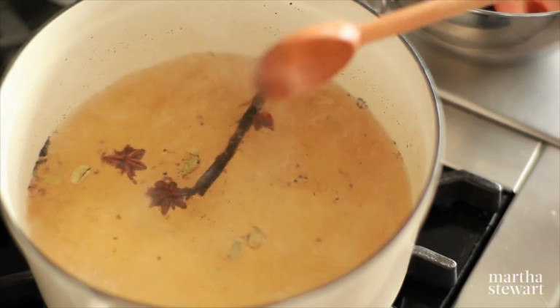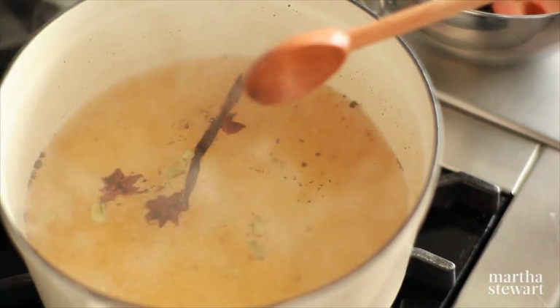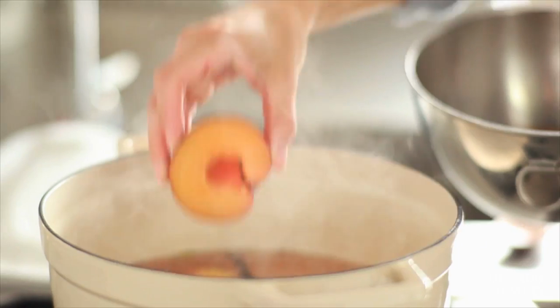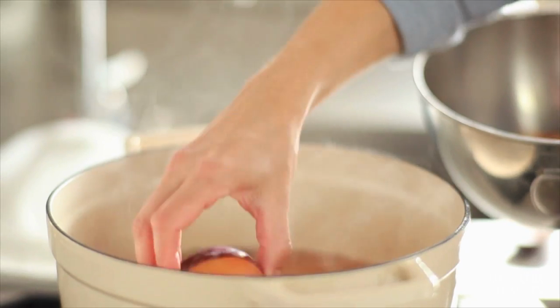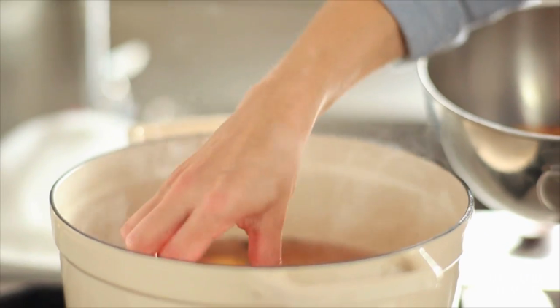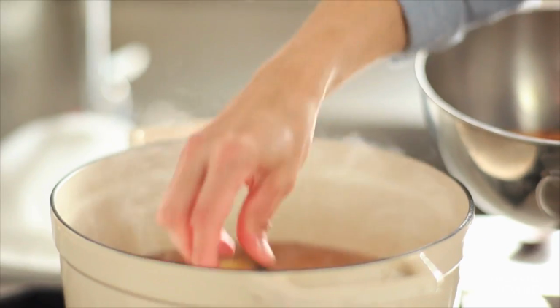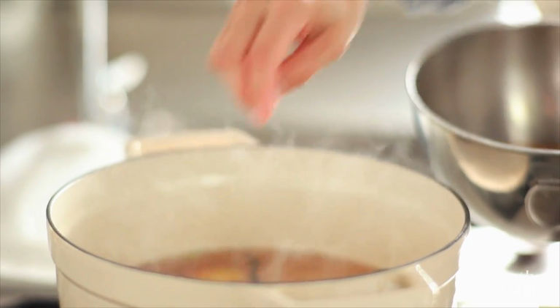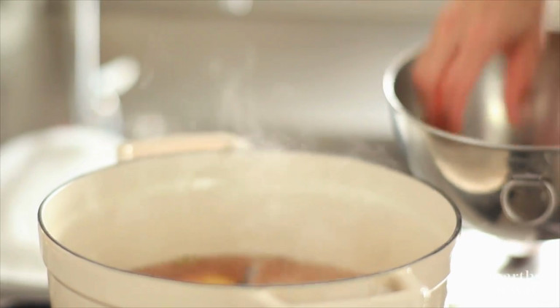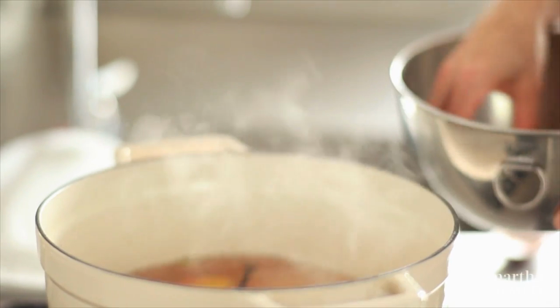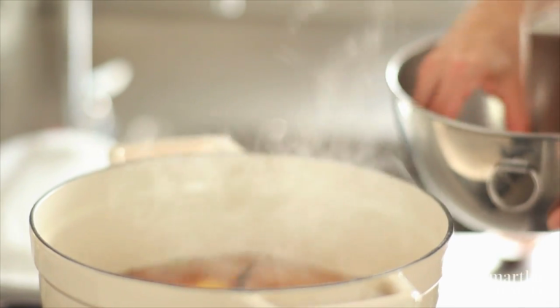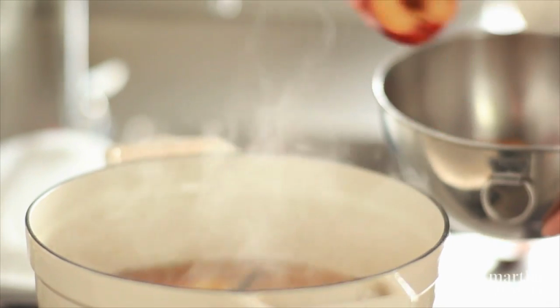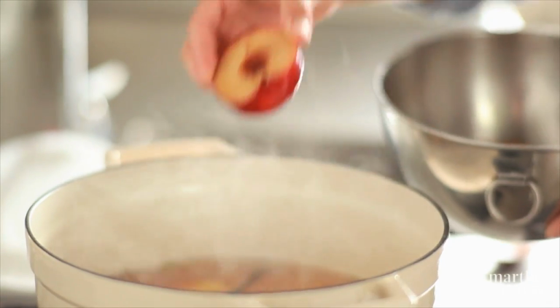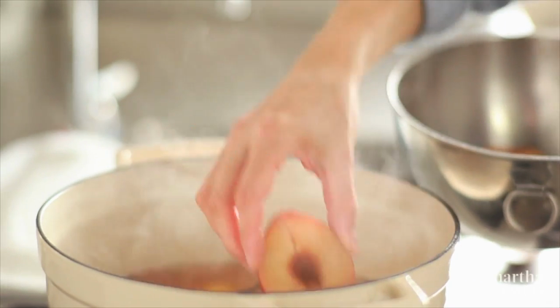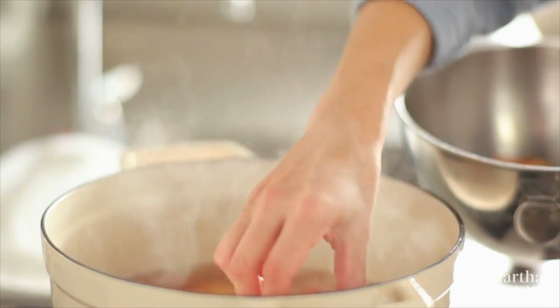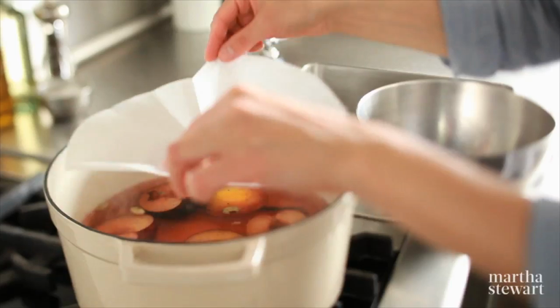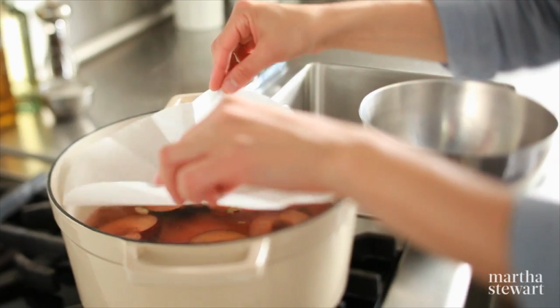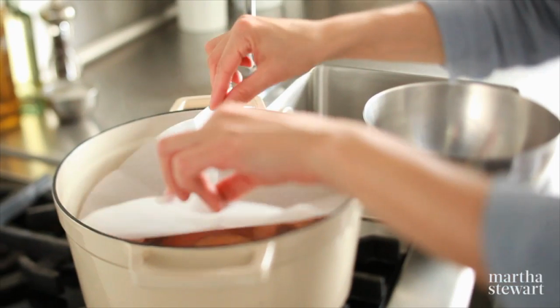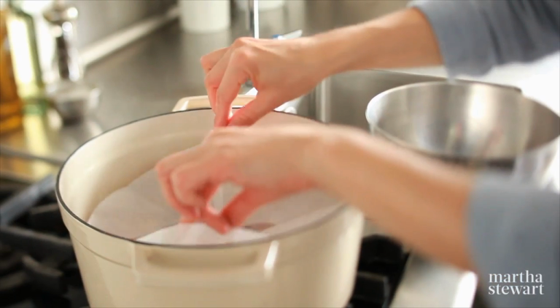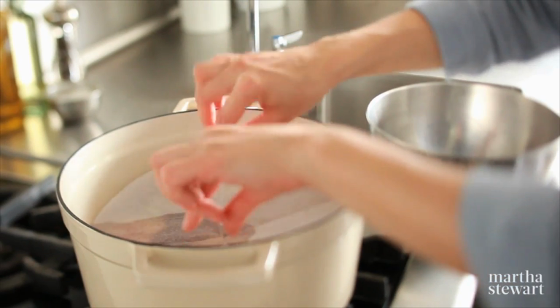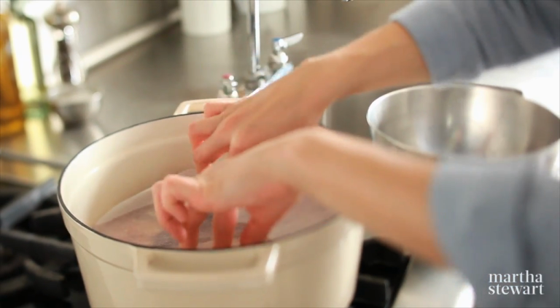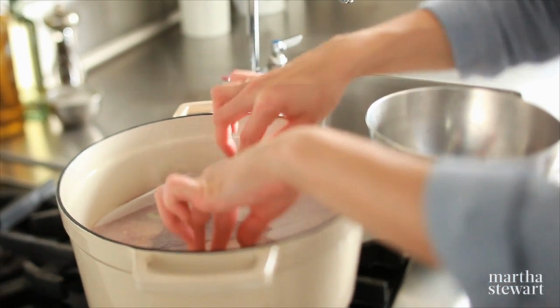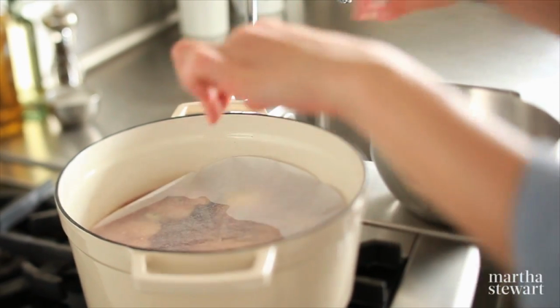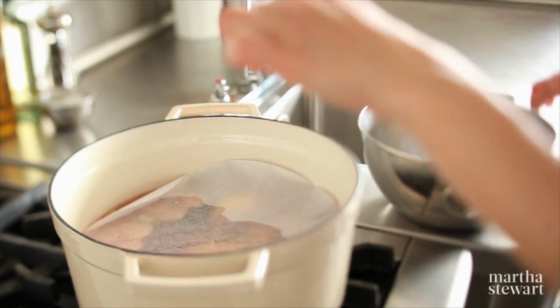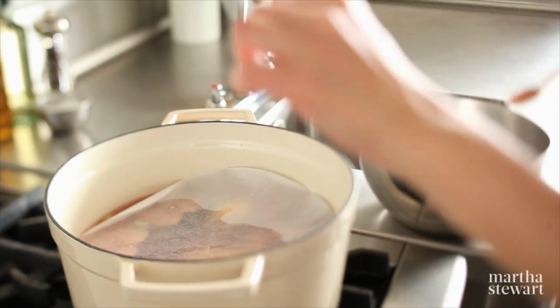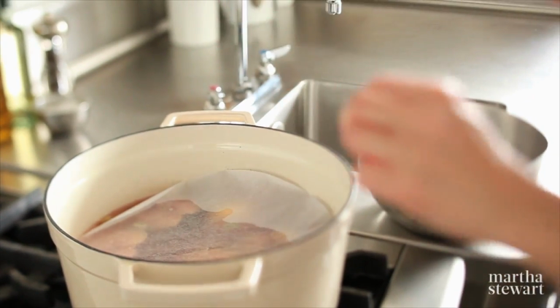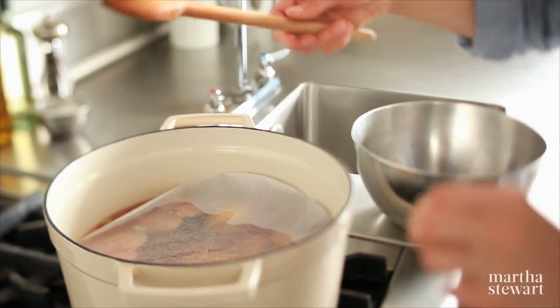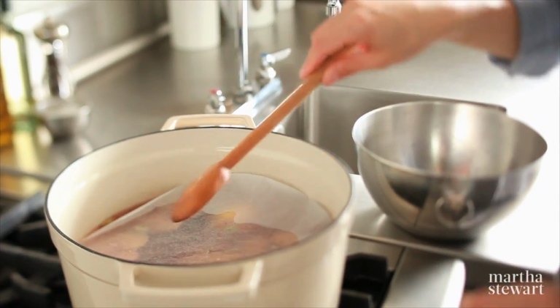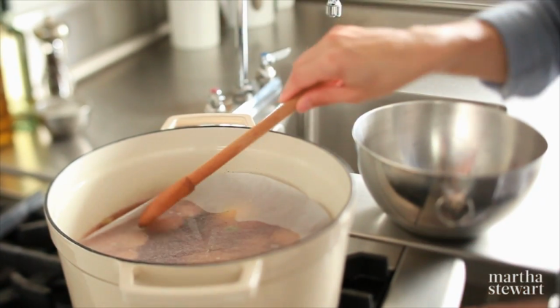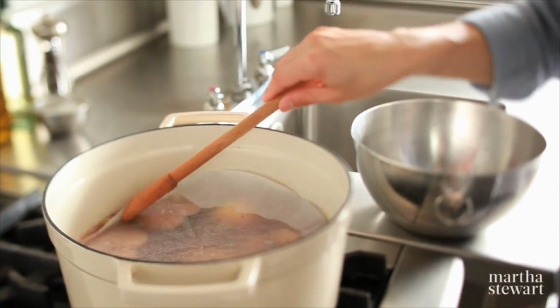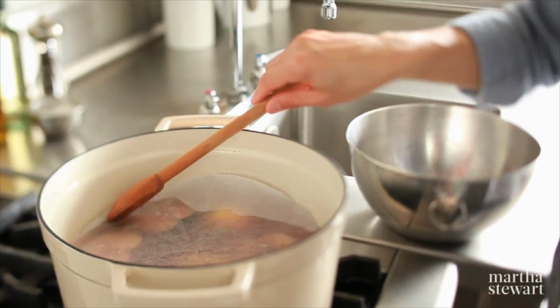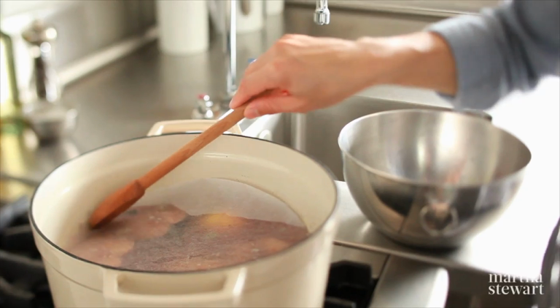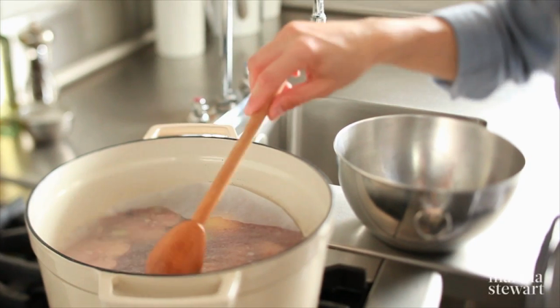Now I'm going to add my fruit. We're going to poach today with a piece of parchment round on top, and that helps keep the fruit submerged so that it cooks evenly and it doesn't oxidize.